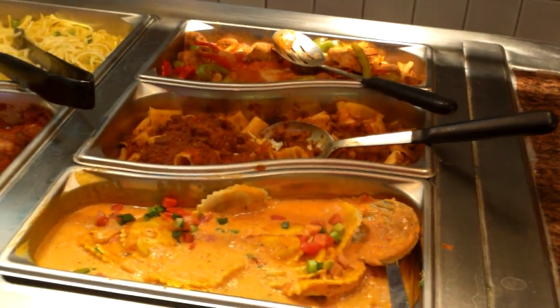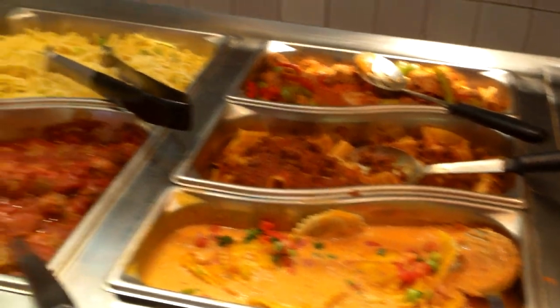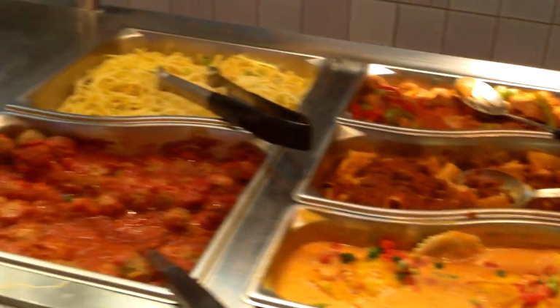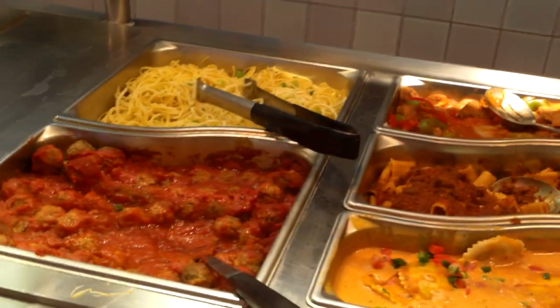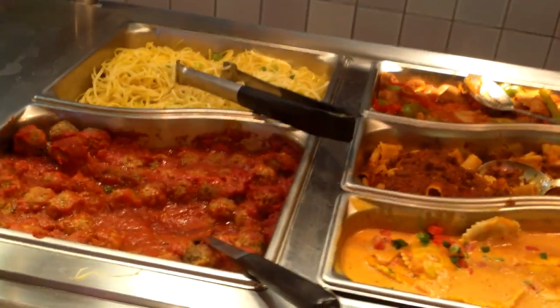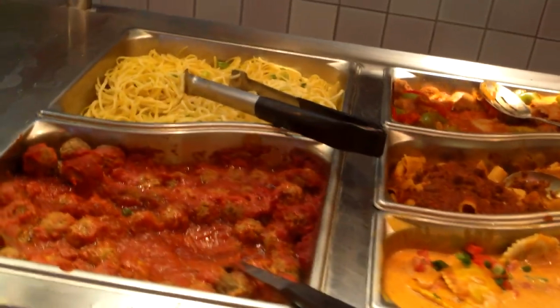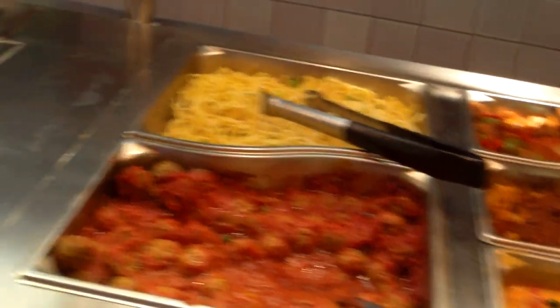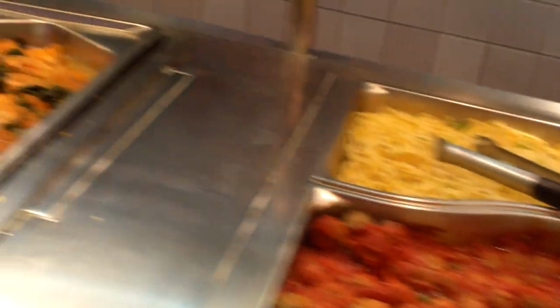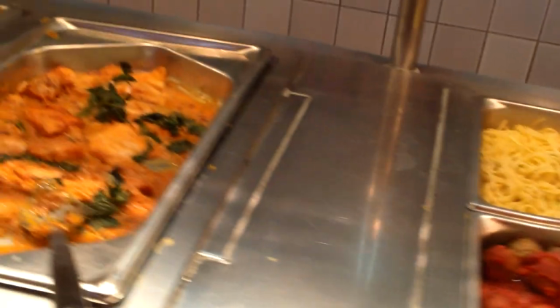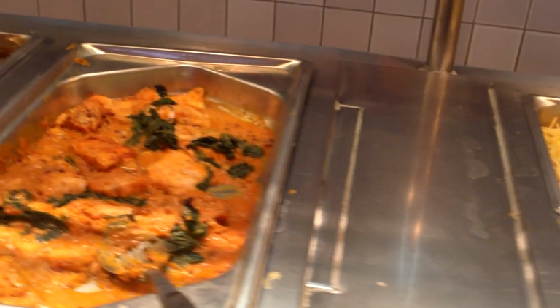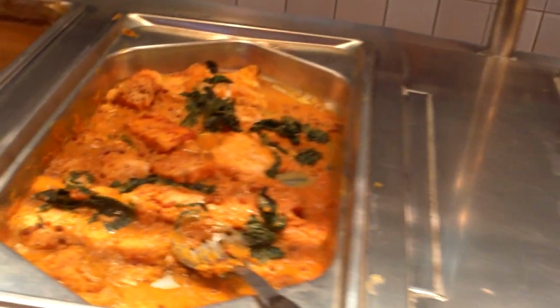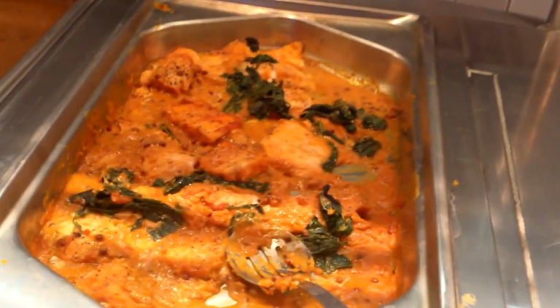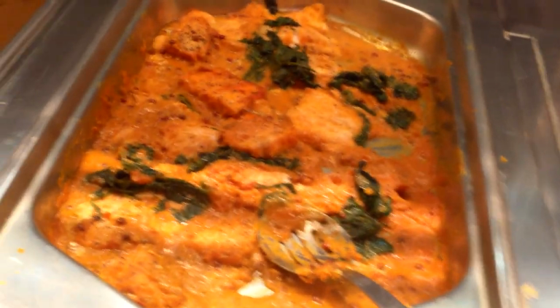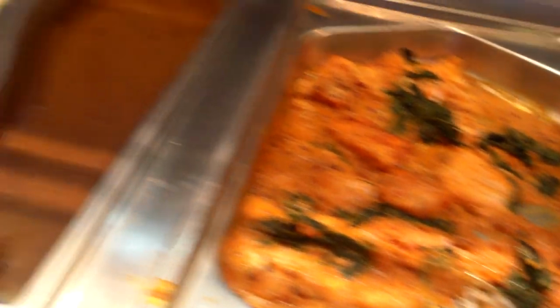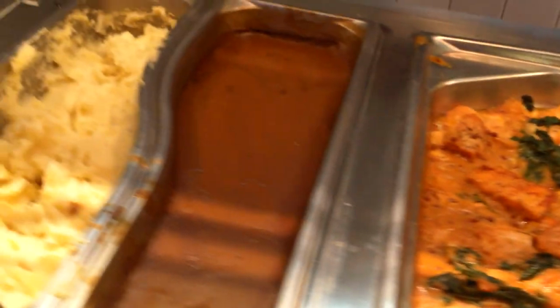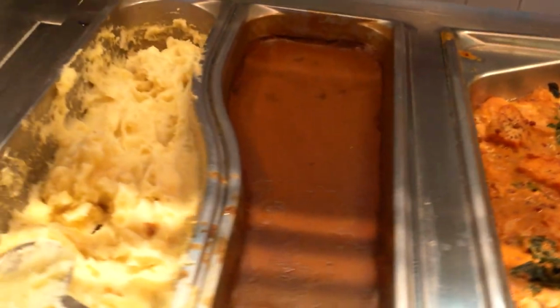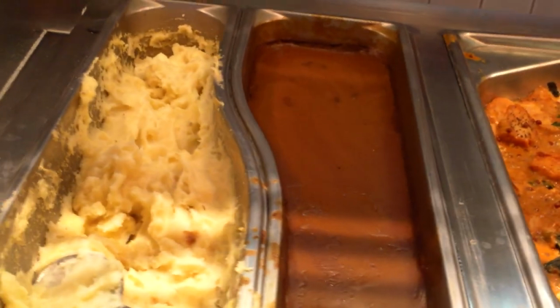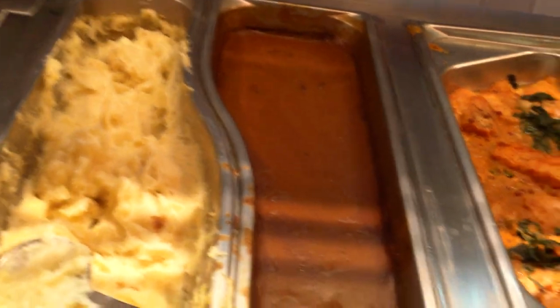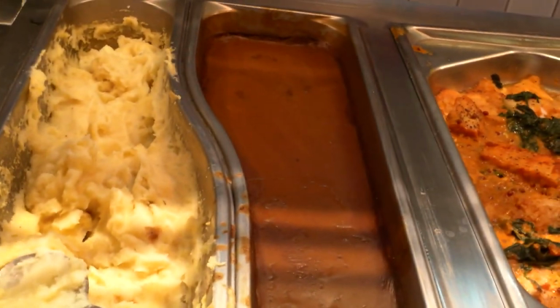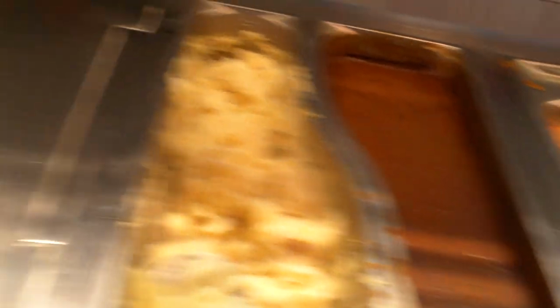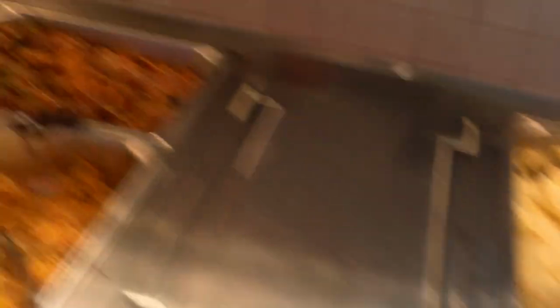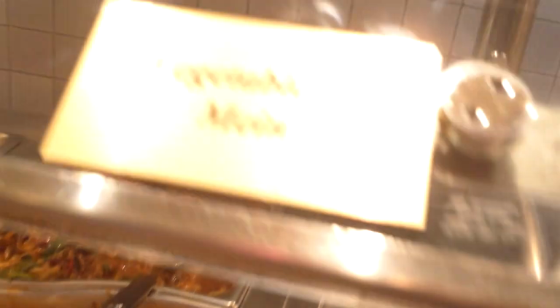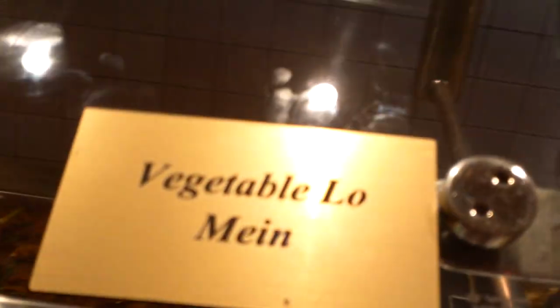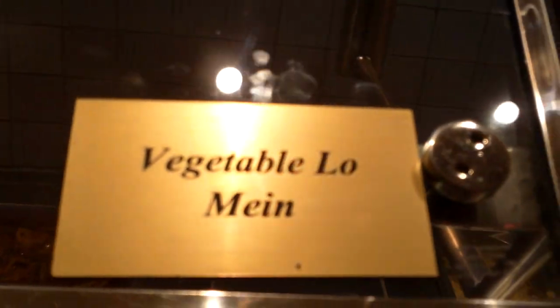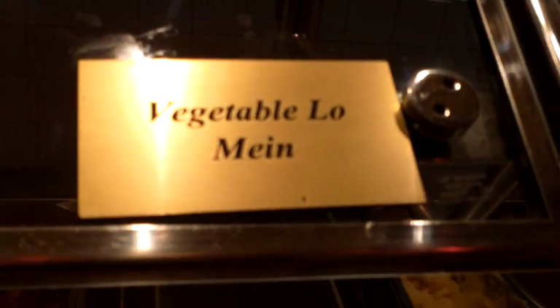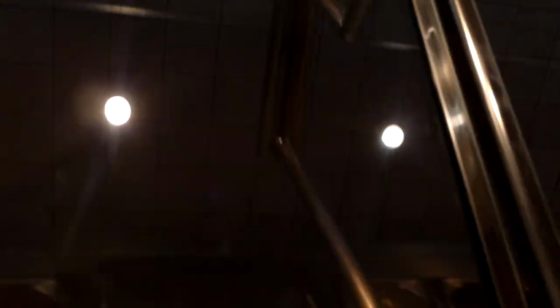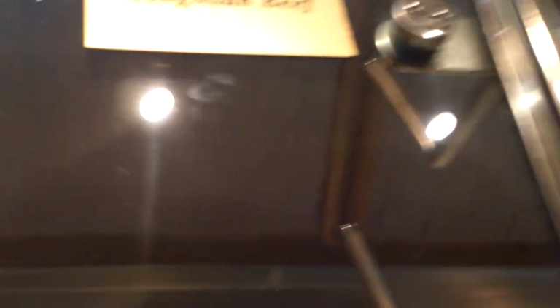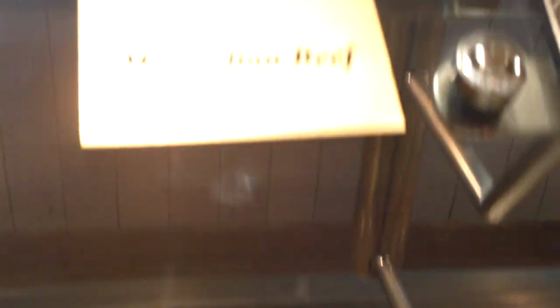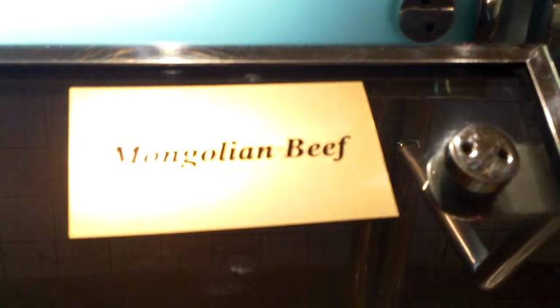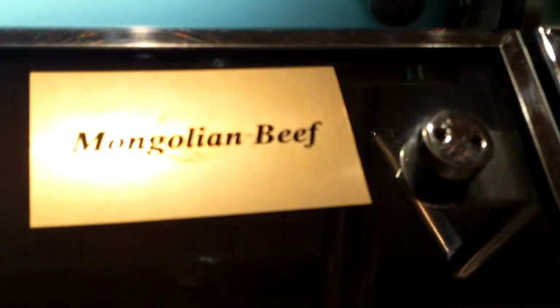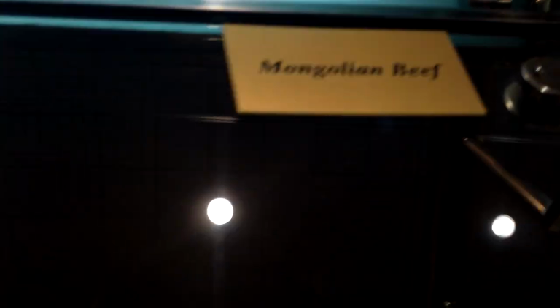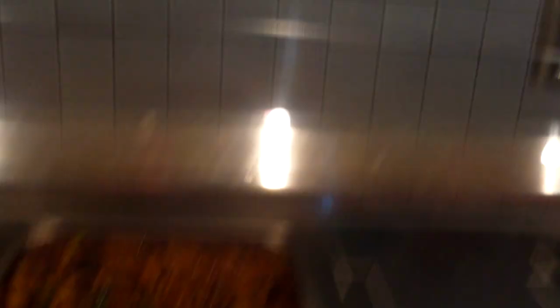Ready-made pastas. I wouldn't come here unless I had a coupon or I was staying here and wanted to eat something quickly, or a discount of some sort. You can read about discounts, coupons, and free passes on top-buffet.com.